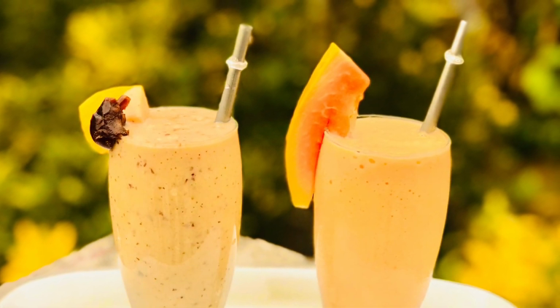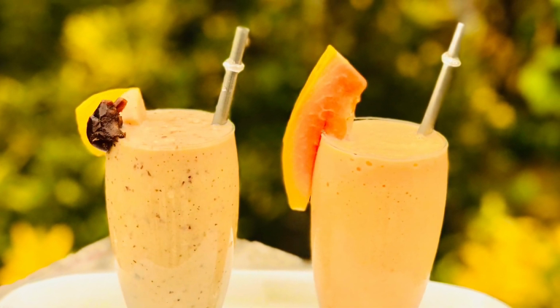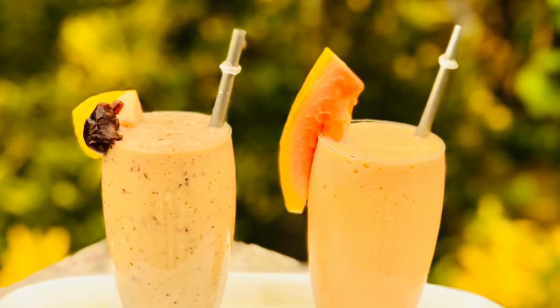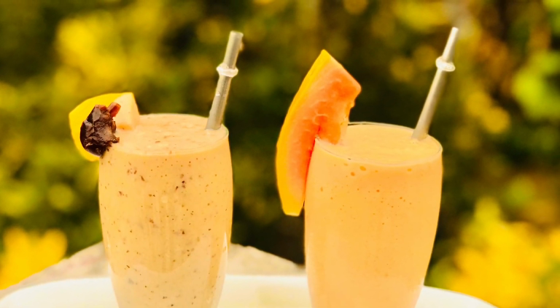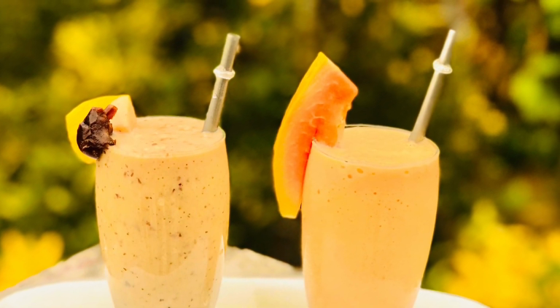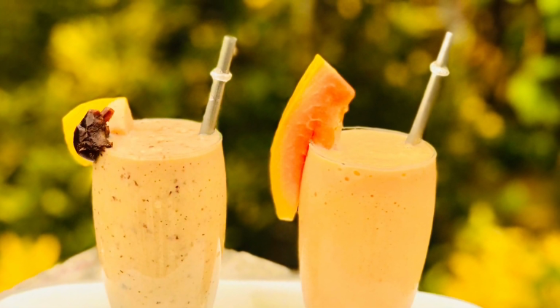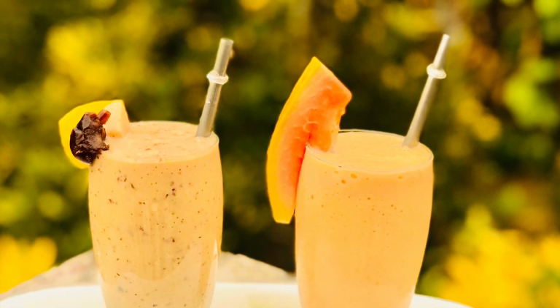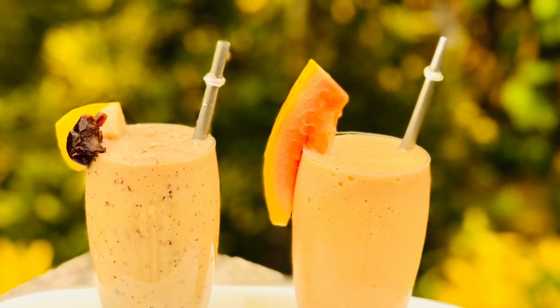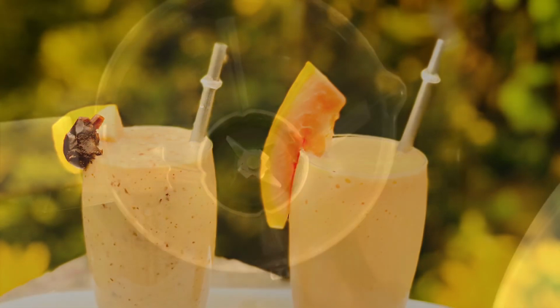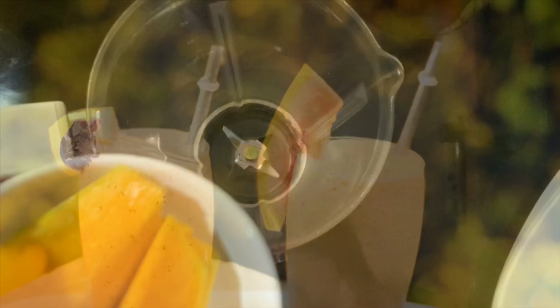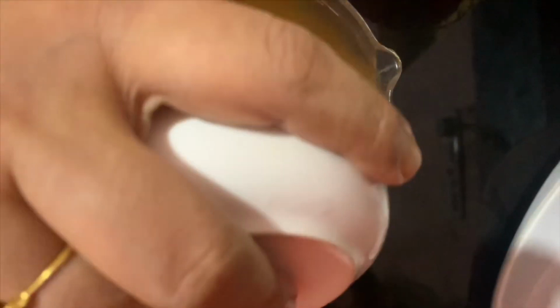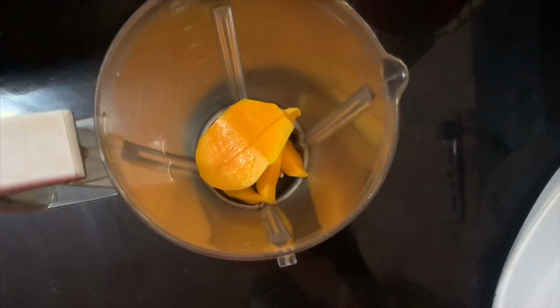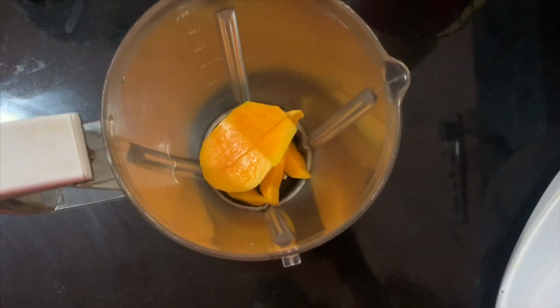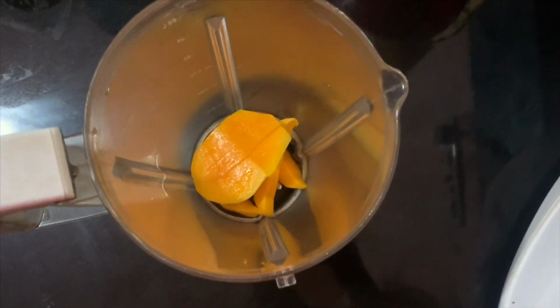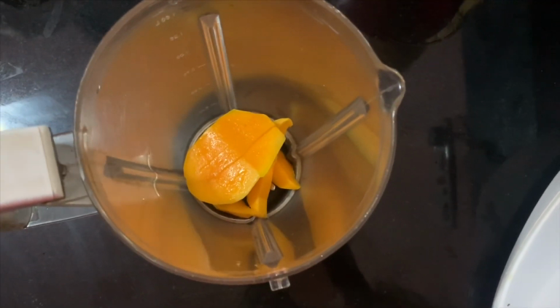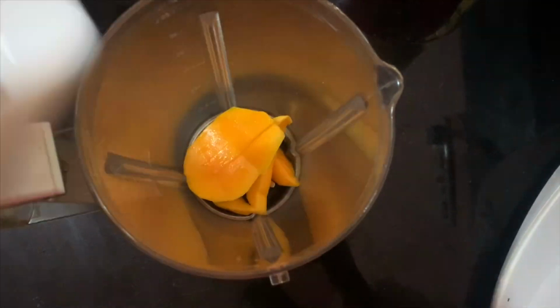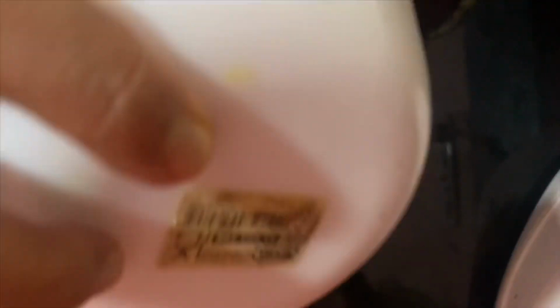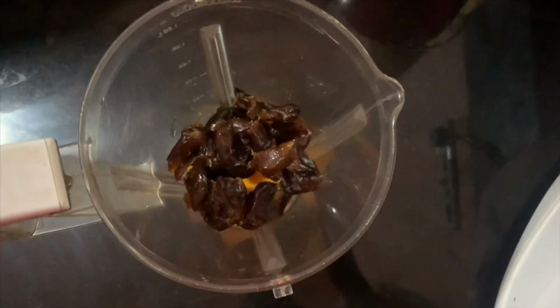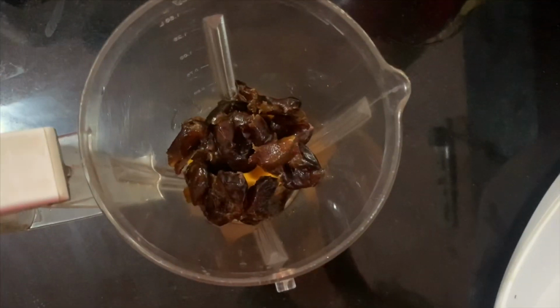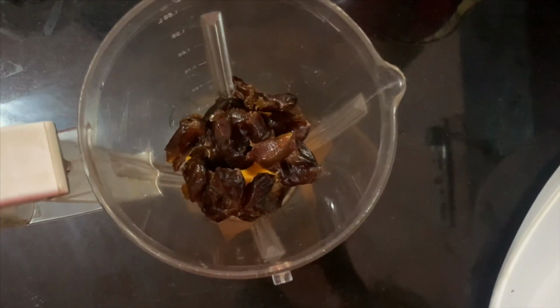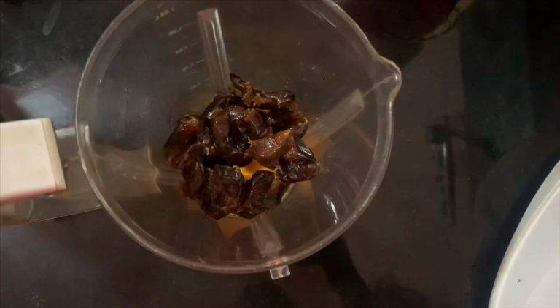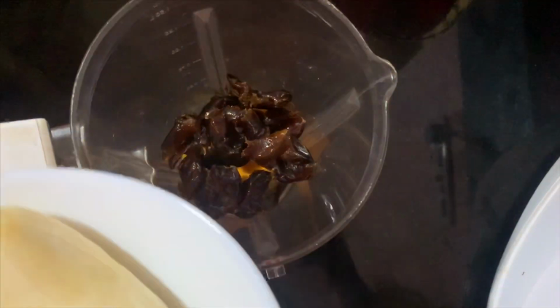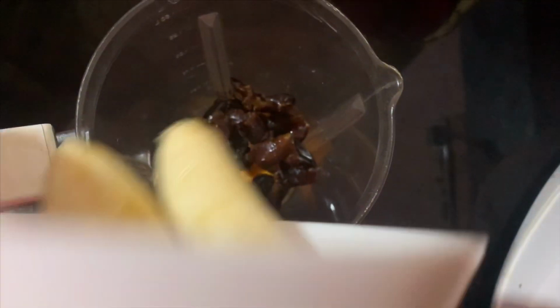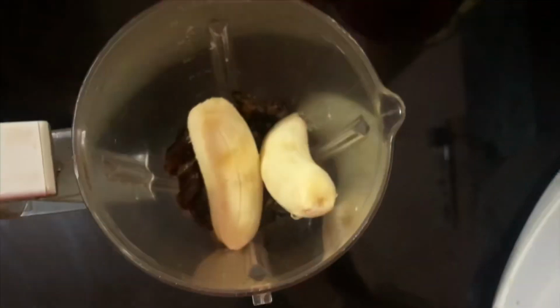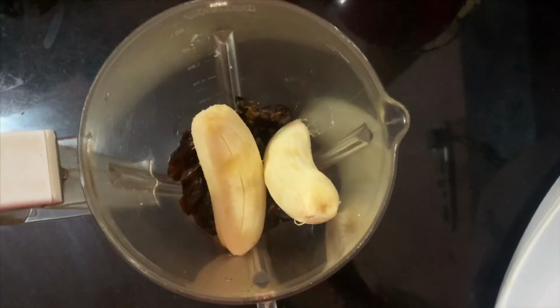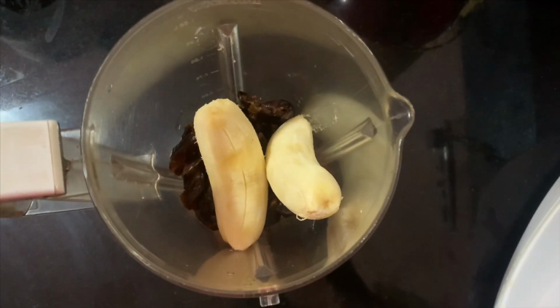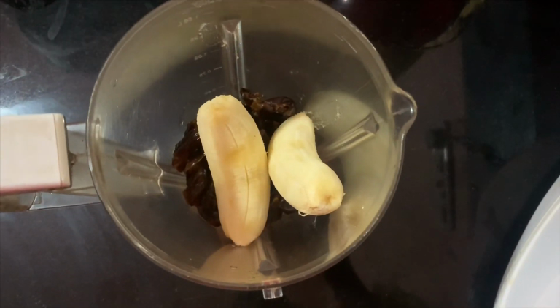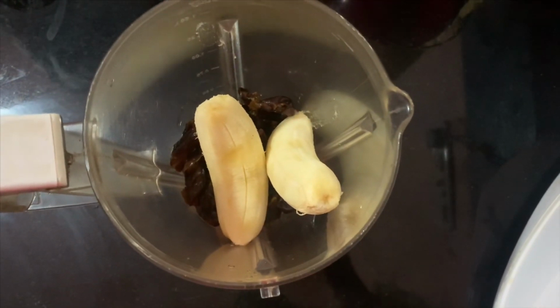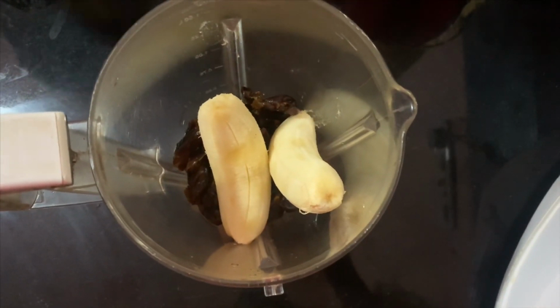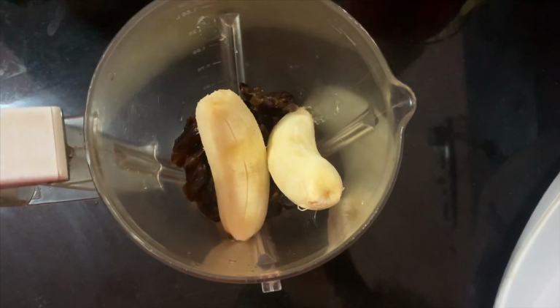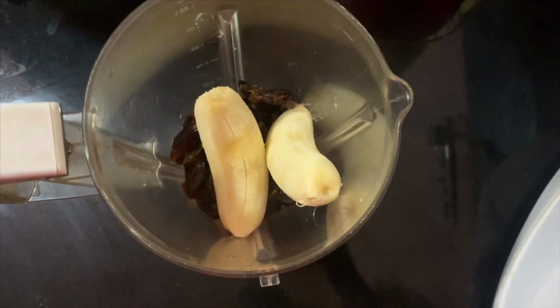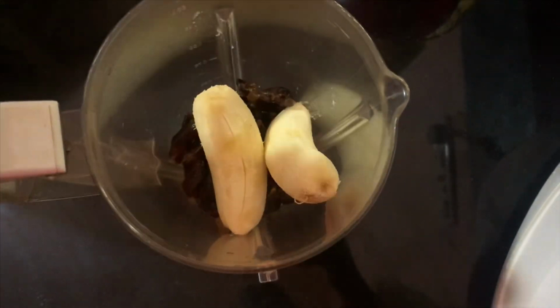This is how to mix the mangoes. 10 dates. 2 ingredients of mangoes.